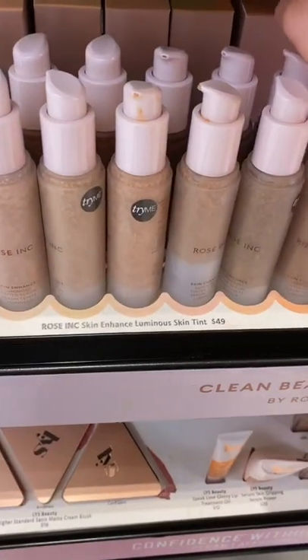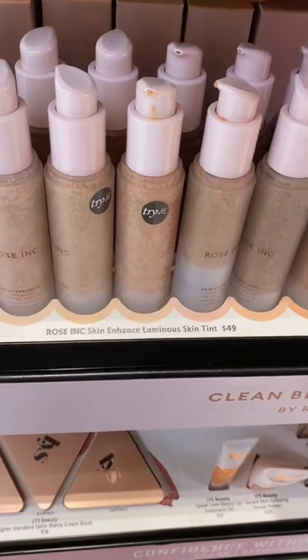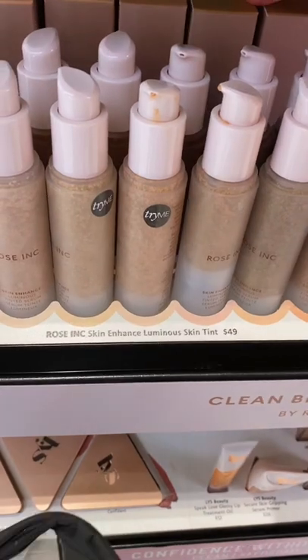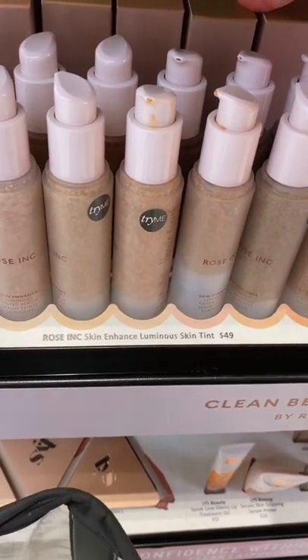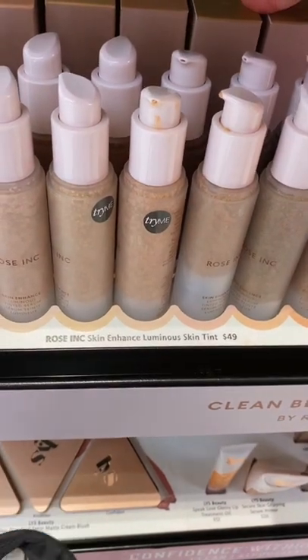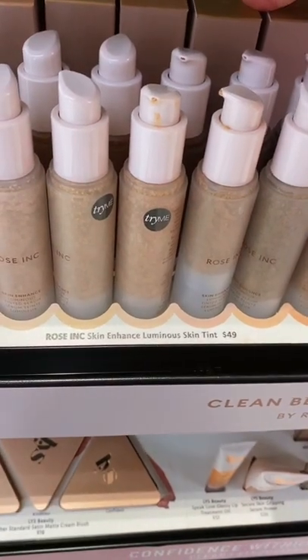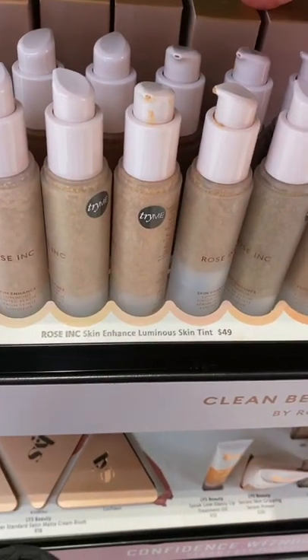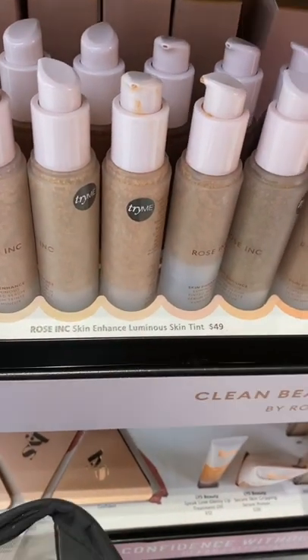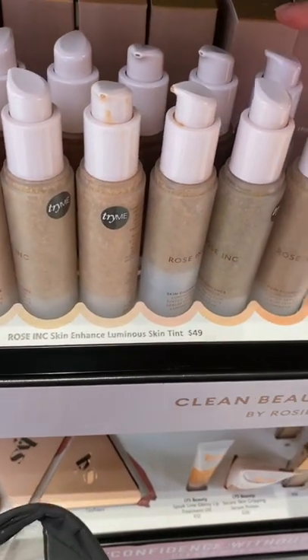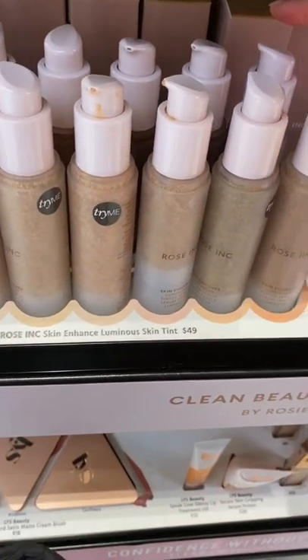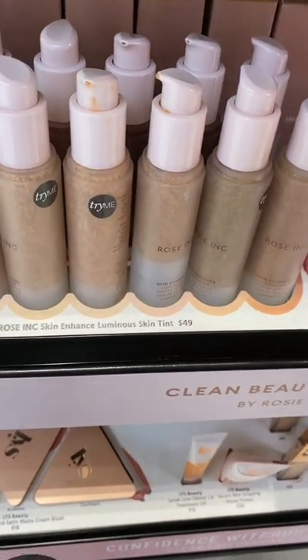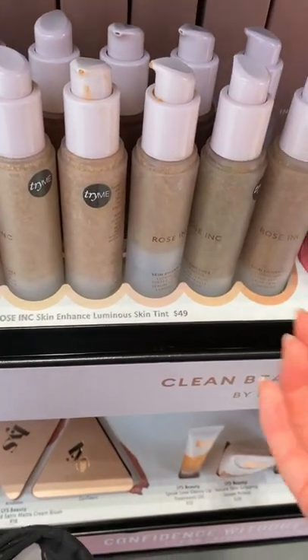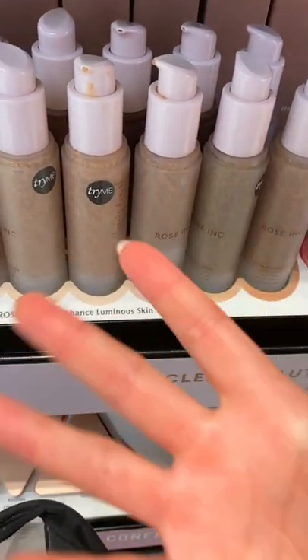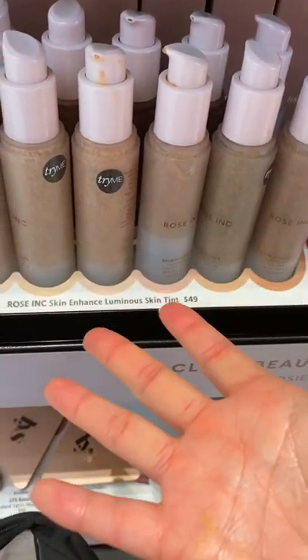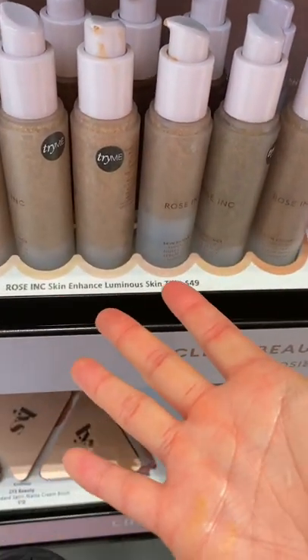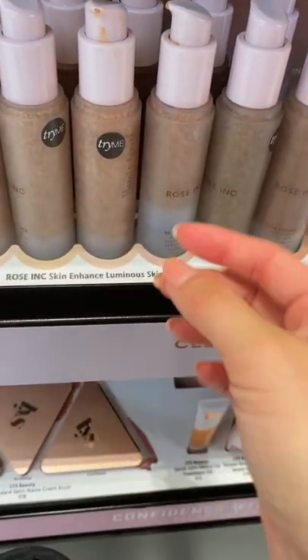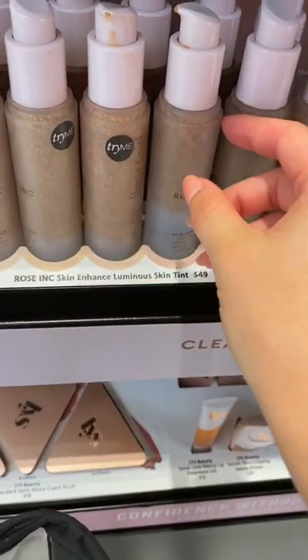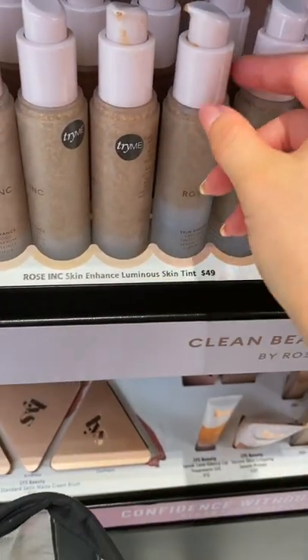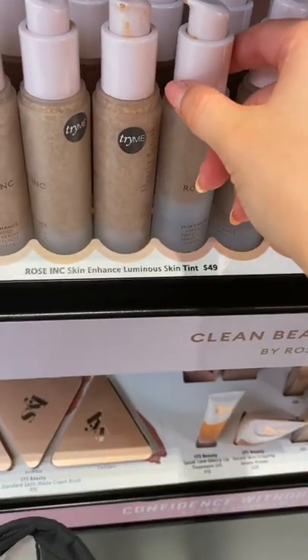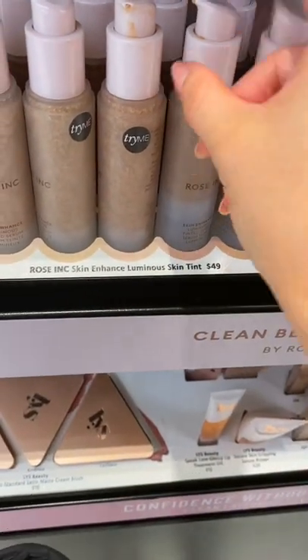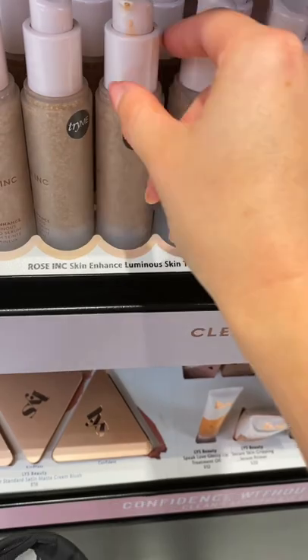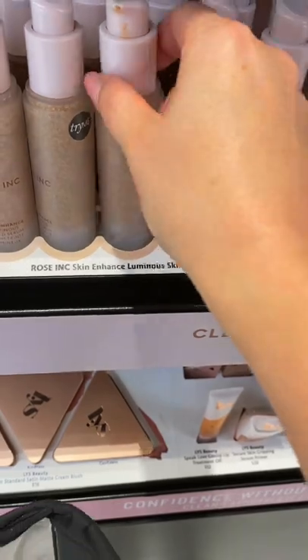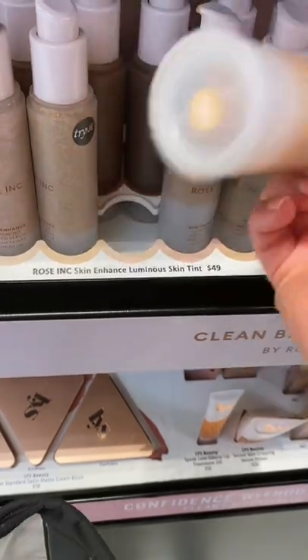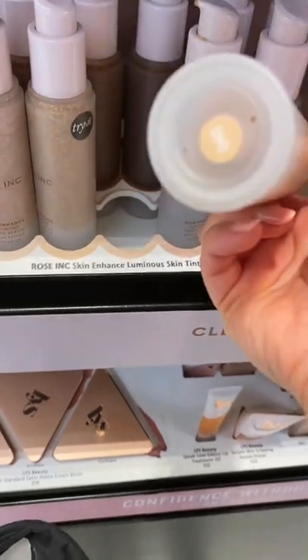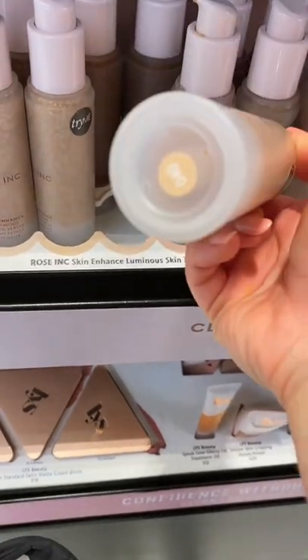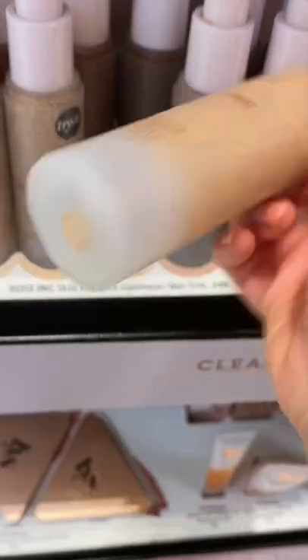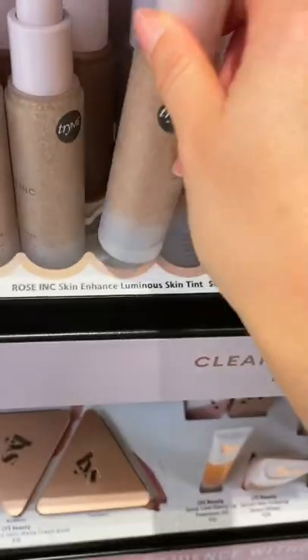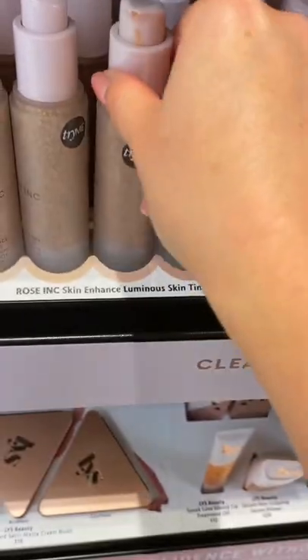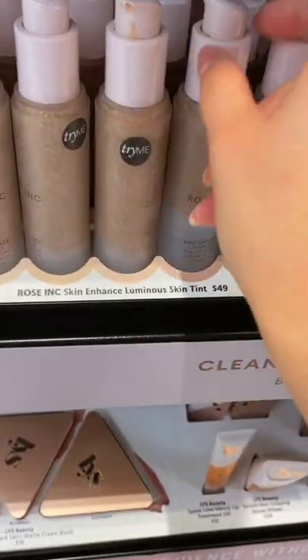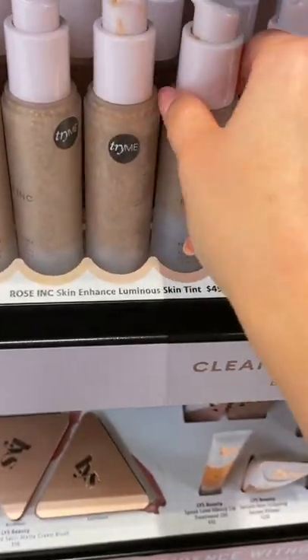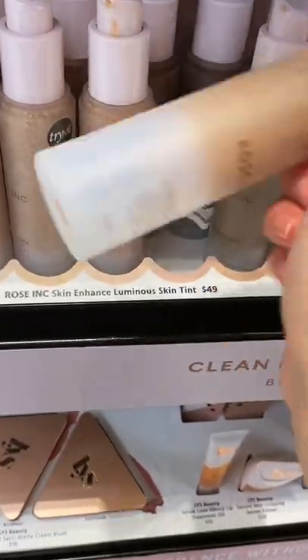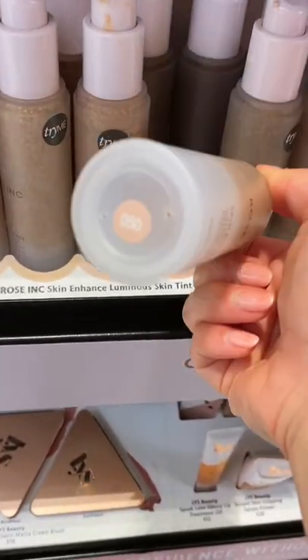I'm so salty because this Luminous Skin Tint had little balls that explode like a Chanel, but they didn't have my shade so I couldn't get it. I'm salty — I really want to try it.